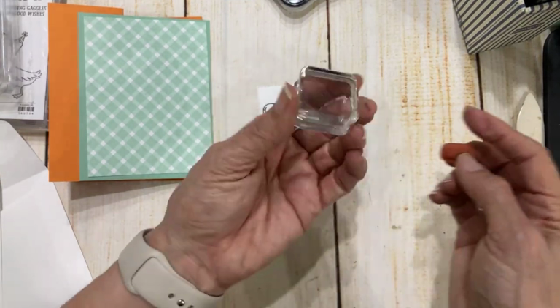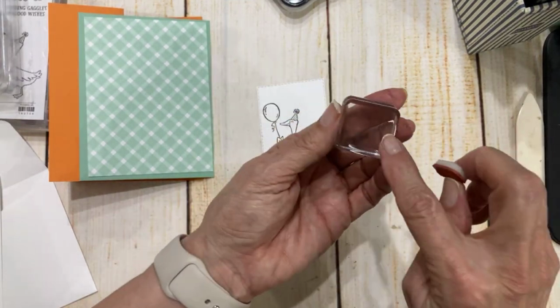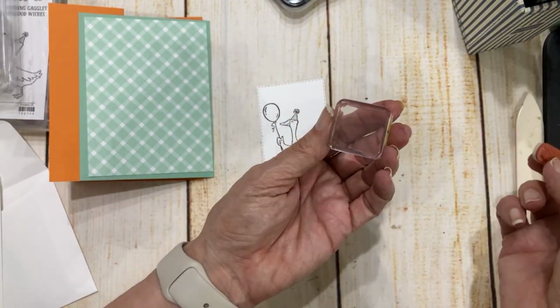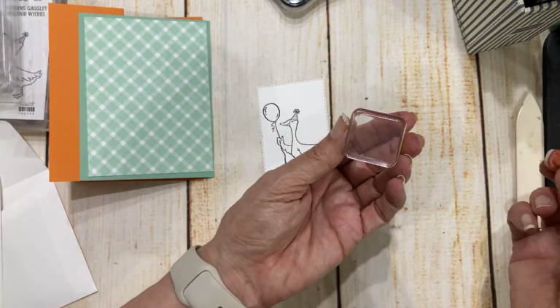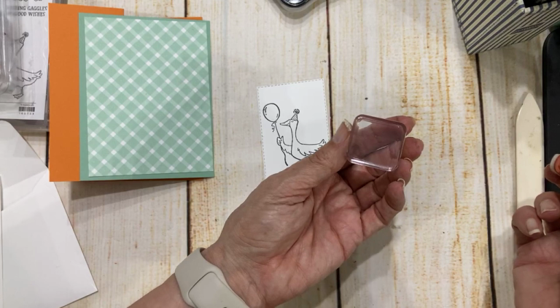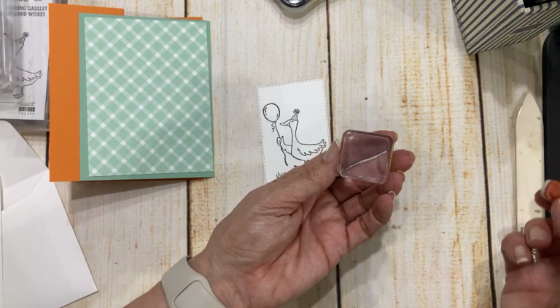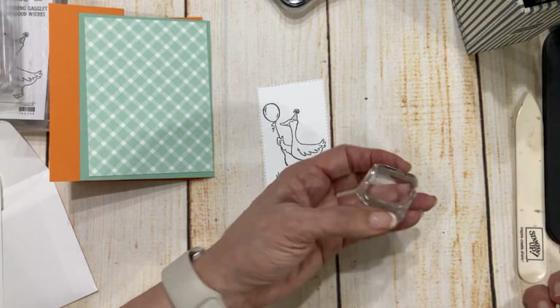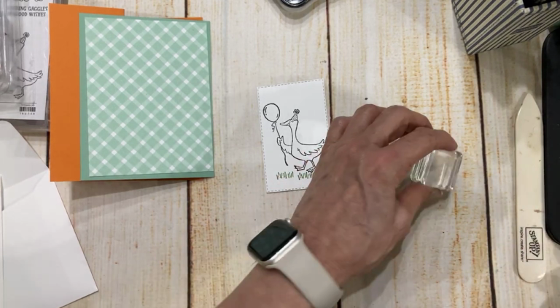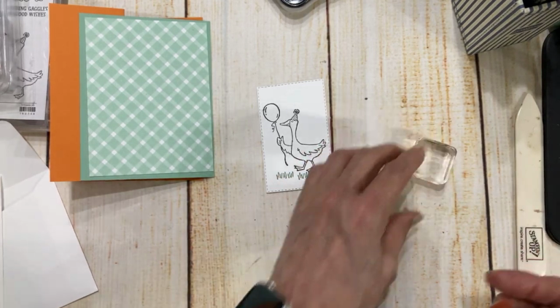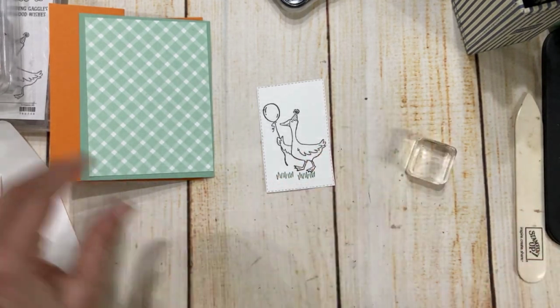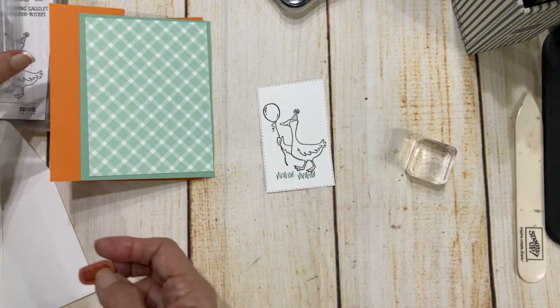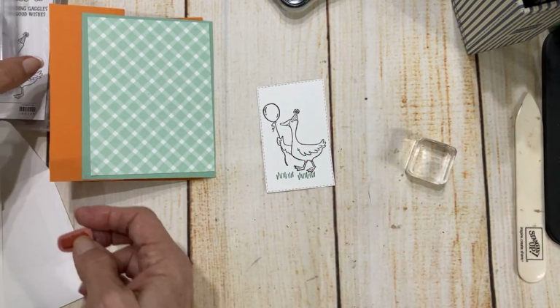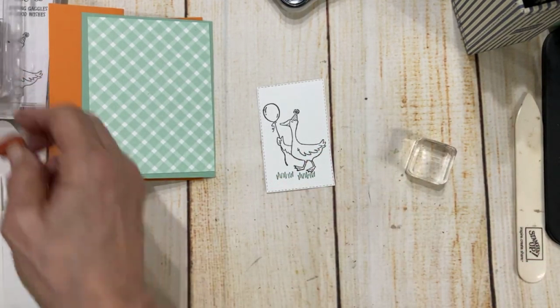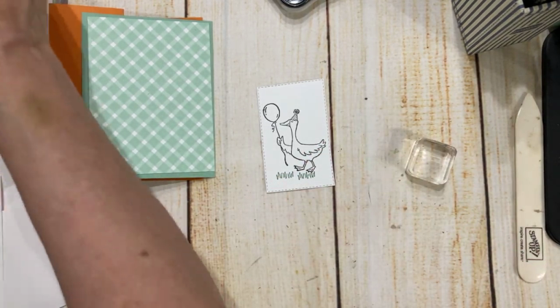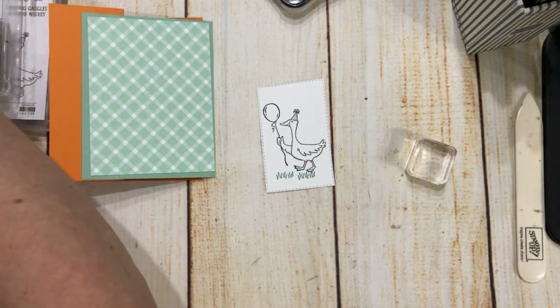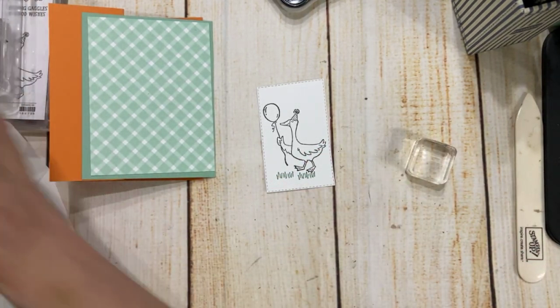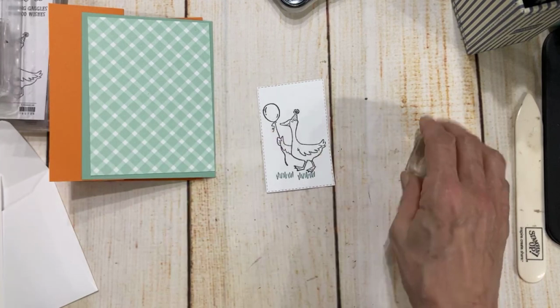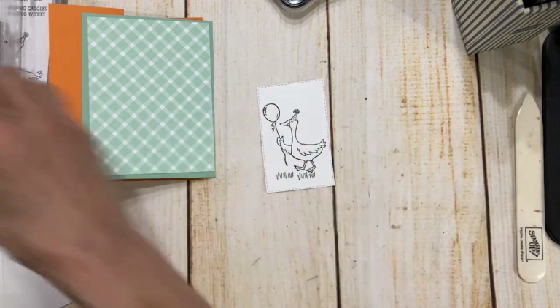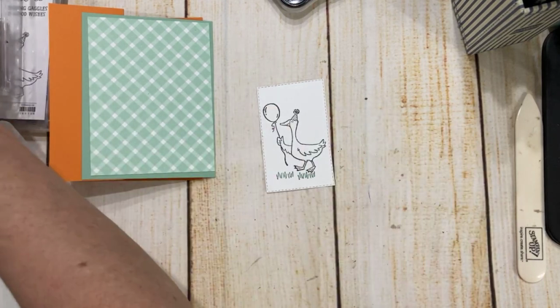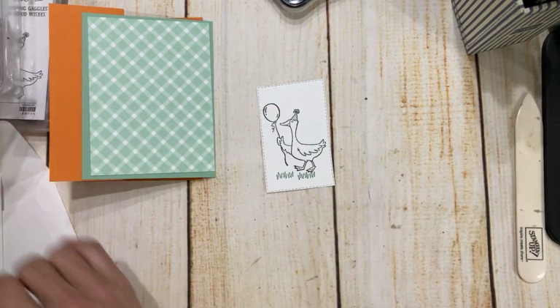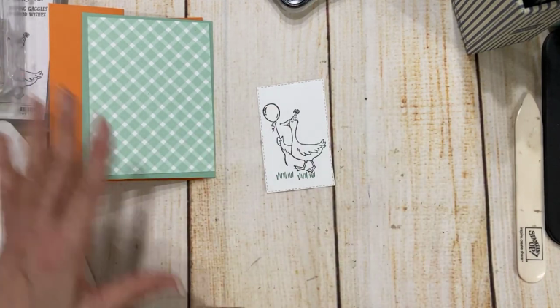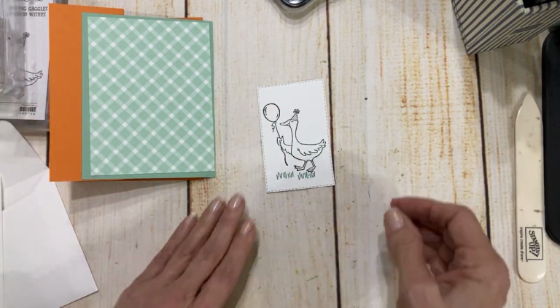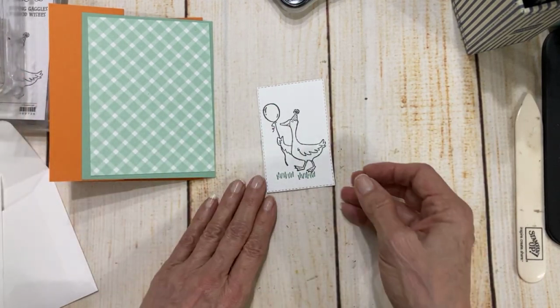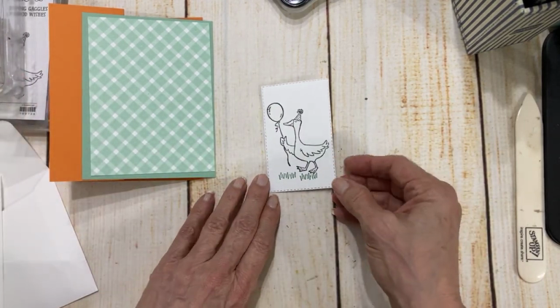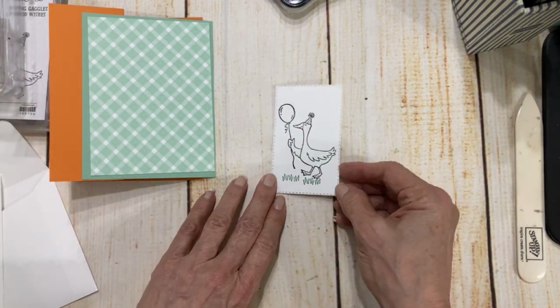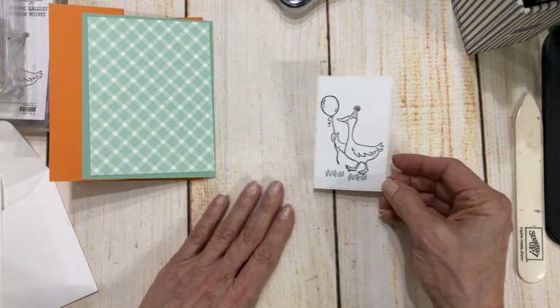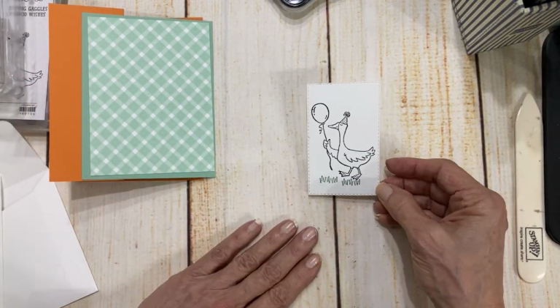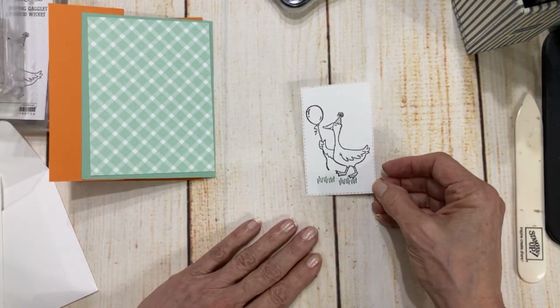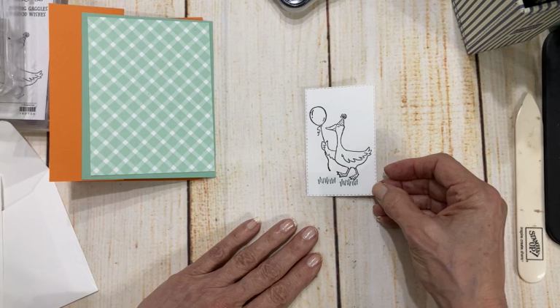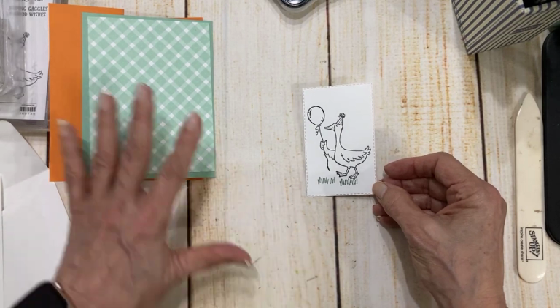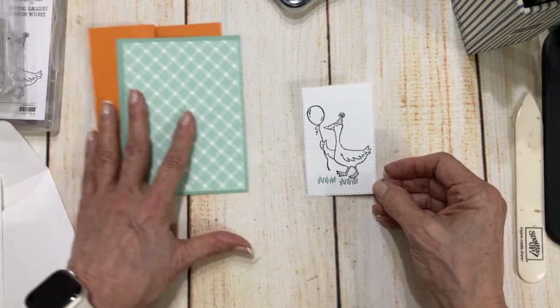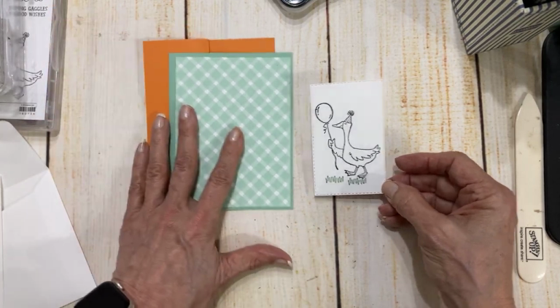When you have these small stamps like this, I do recommend using the A block — it's our smallest block, but it really is a help on the small ones.